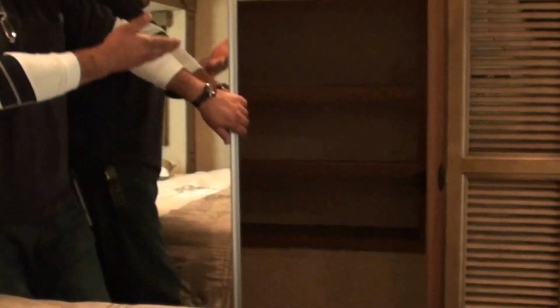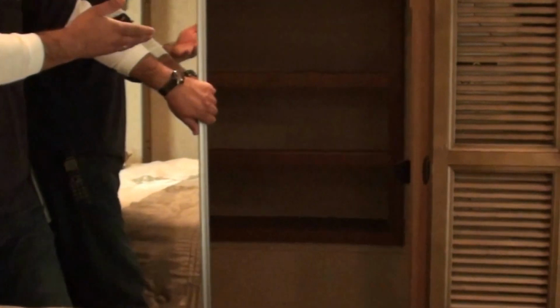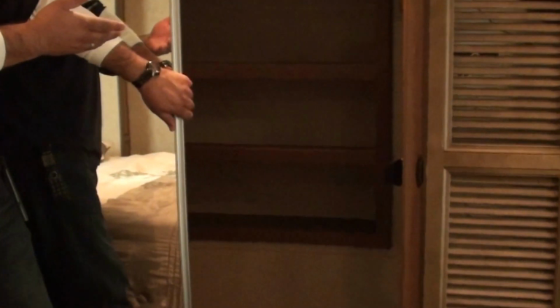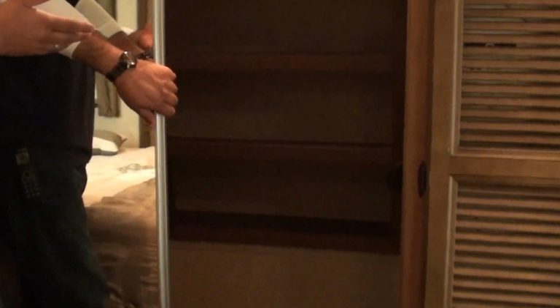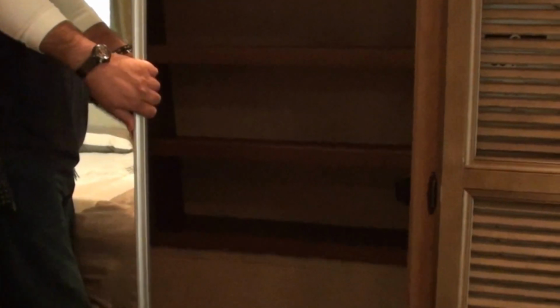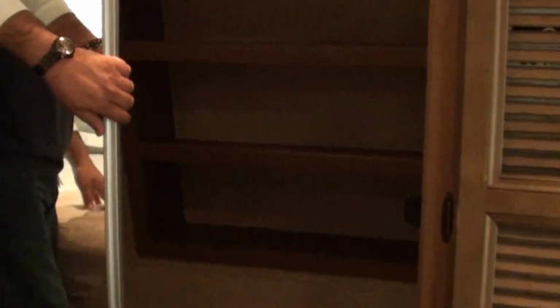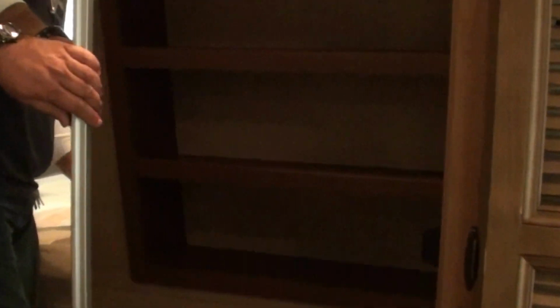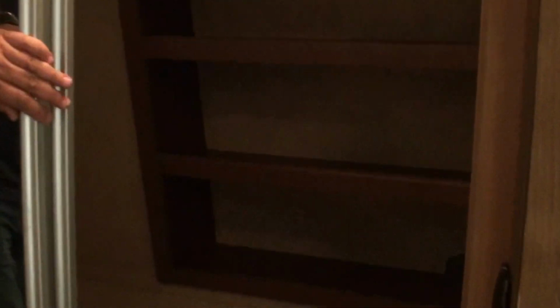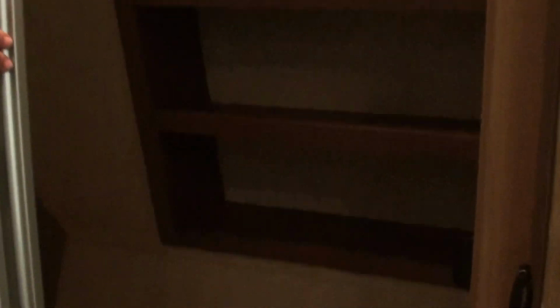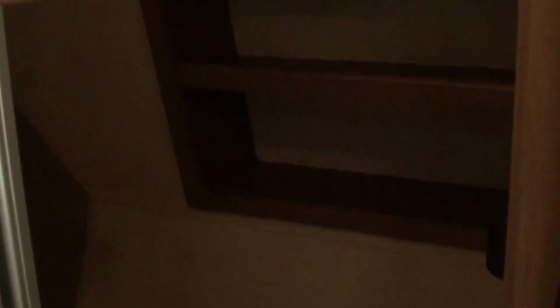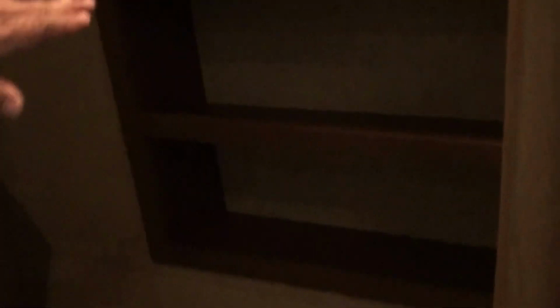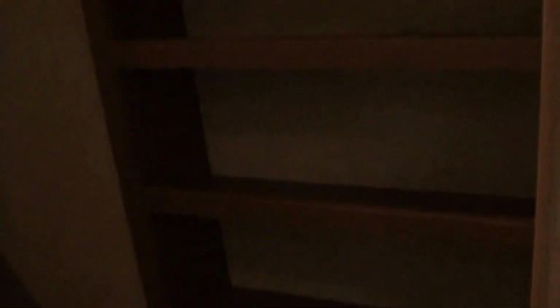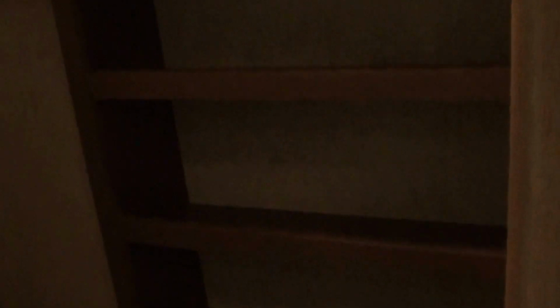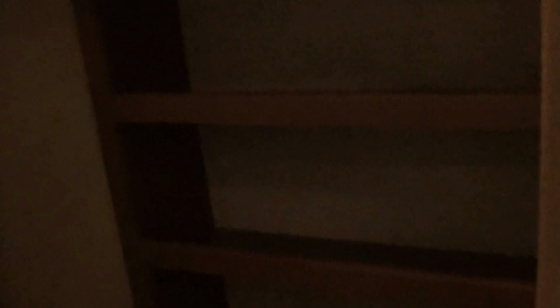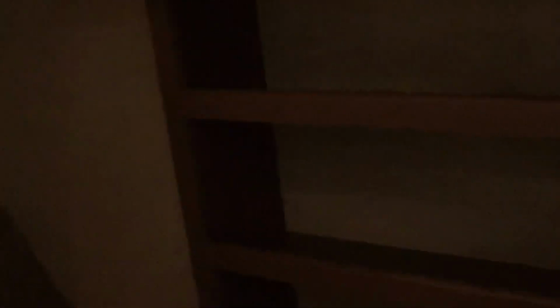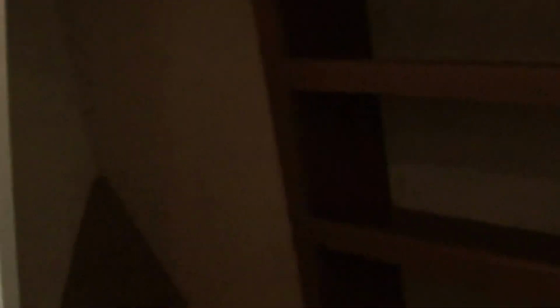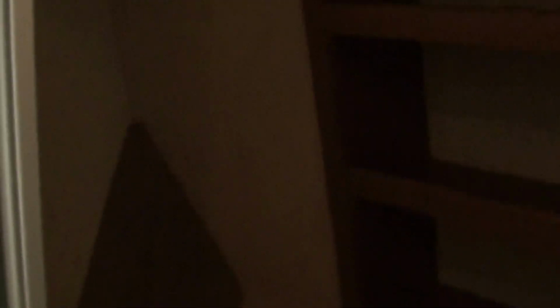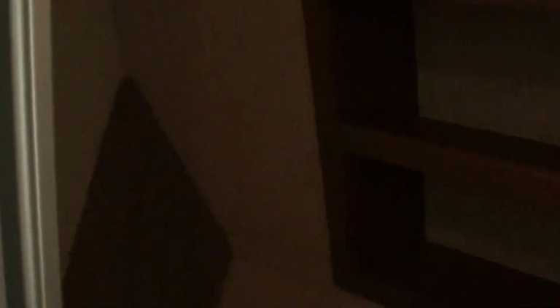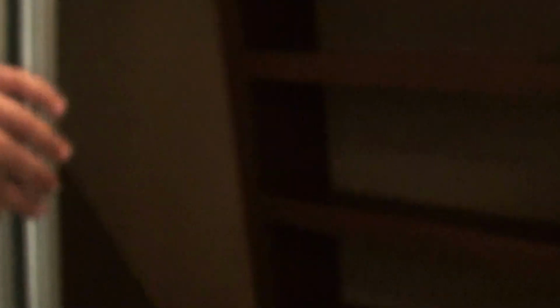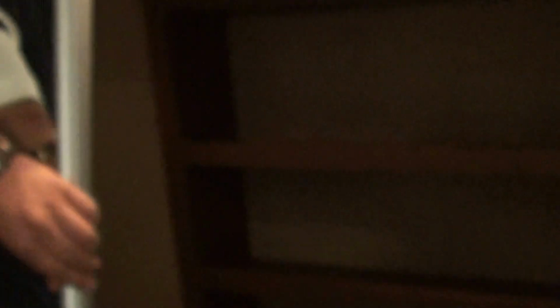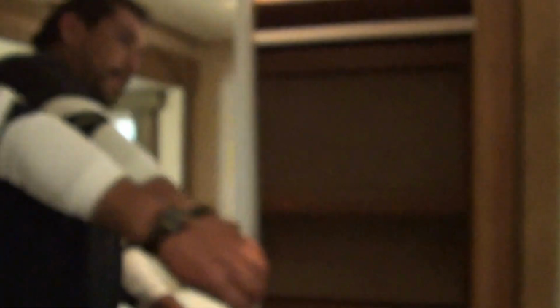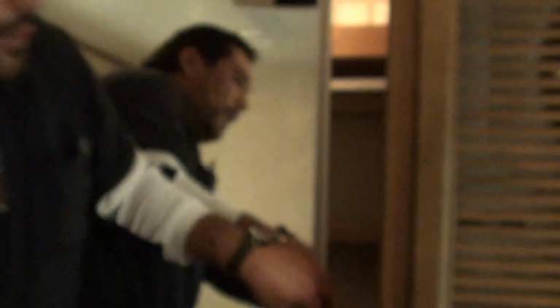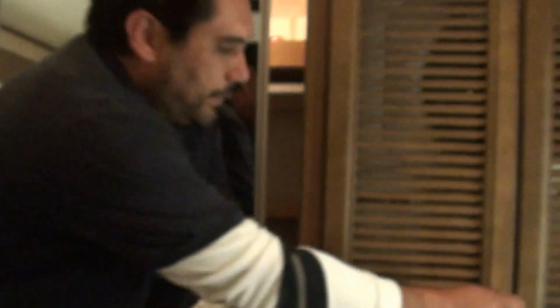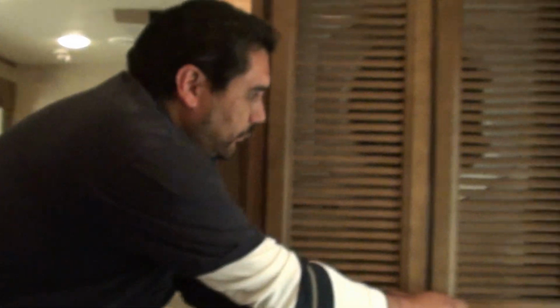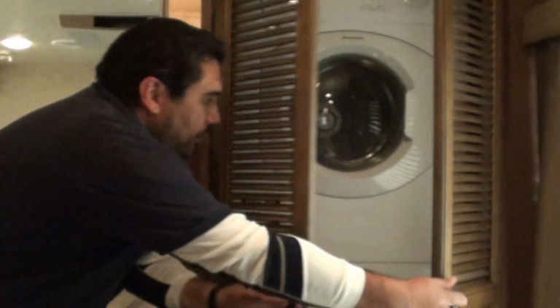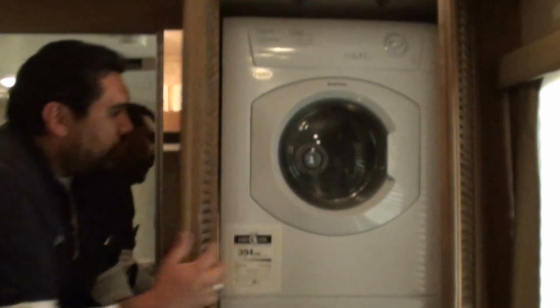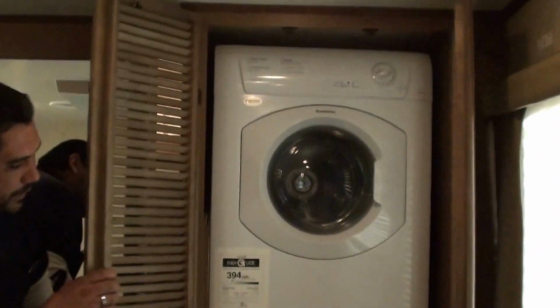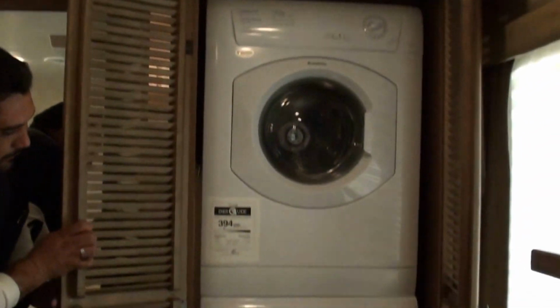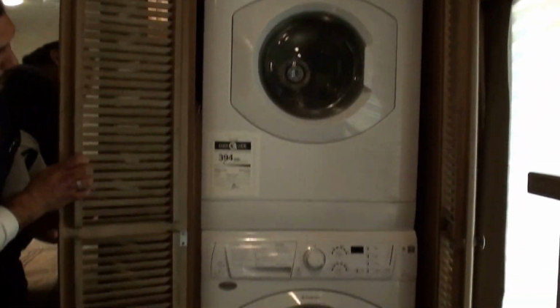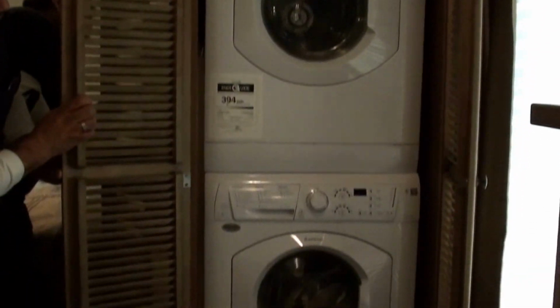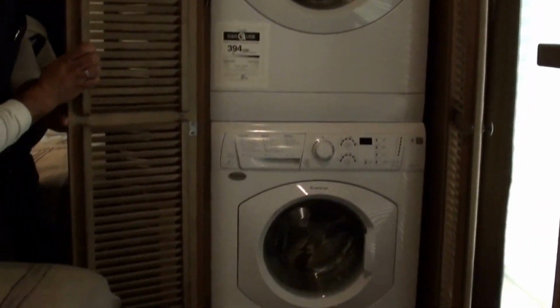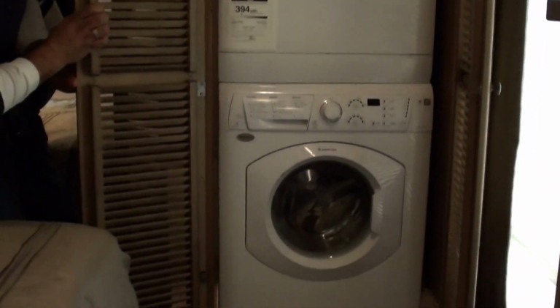It's got a nice deep front end closet here. You can see it's got a lot of space for your shoes, boots, what have you. As well as a nice washer dryer stackable unit.